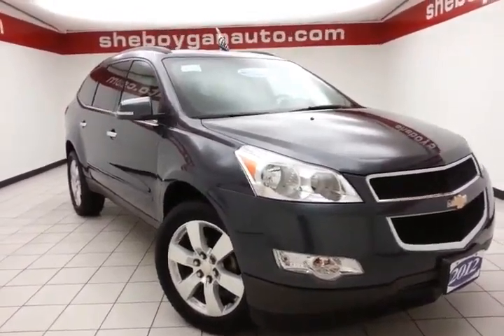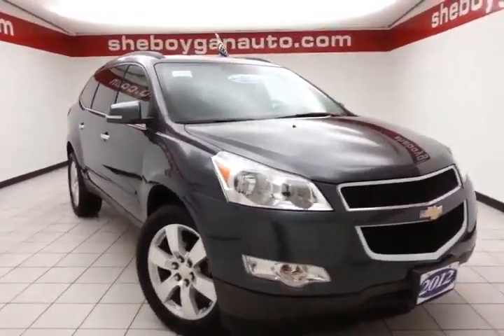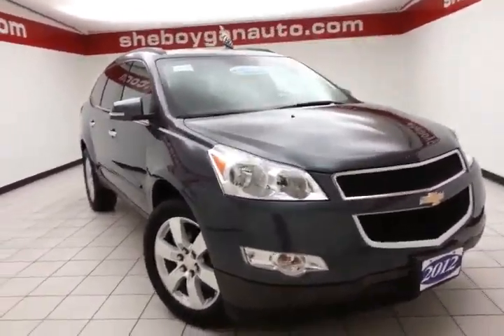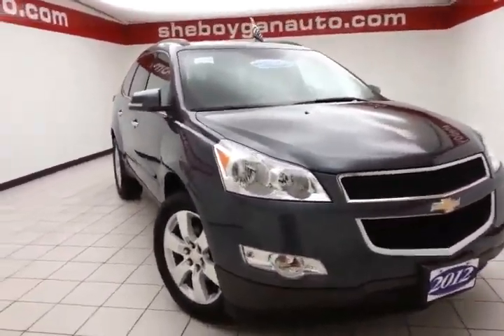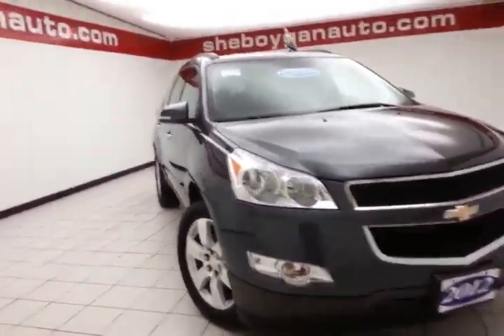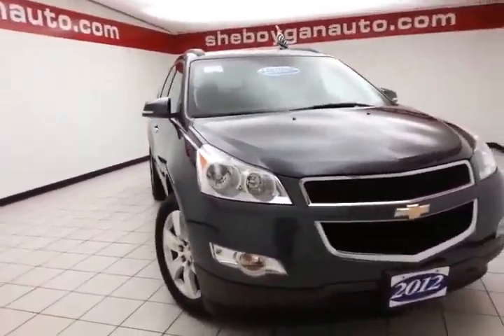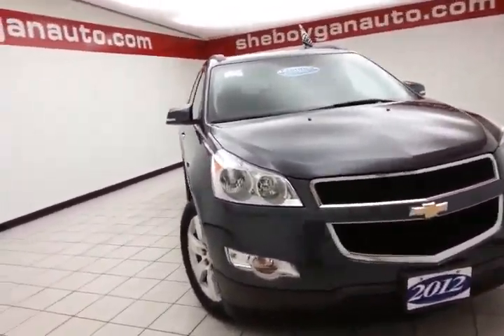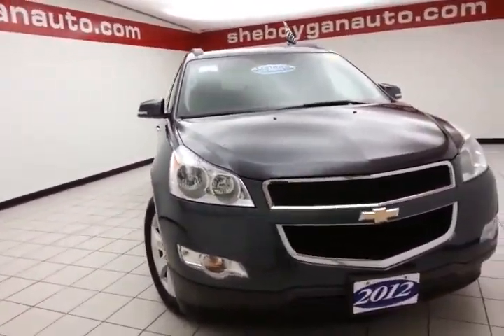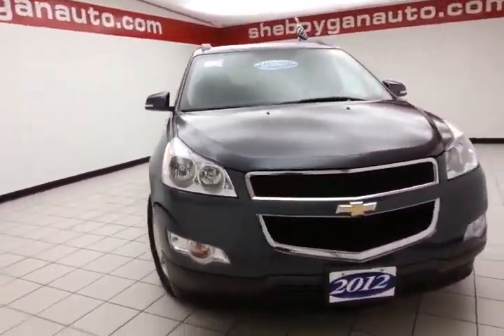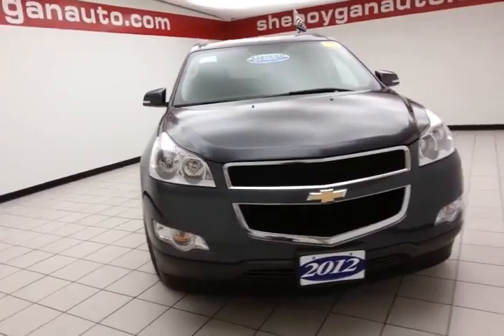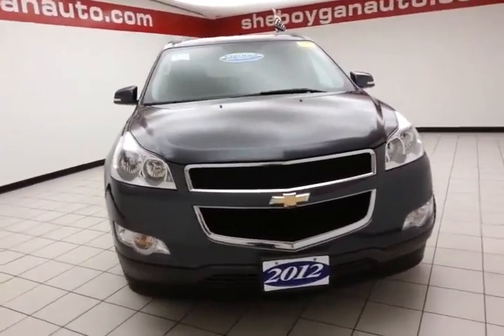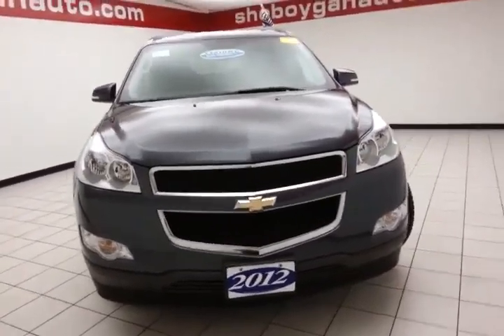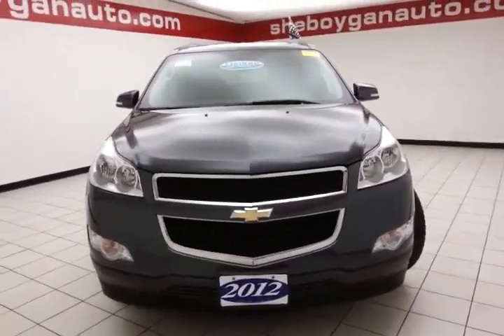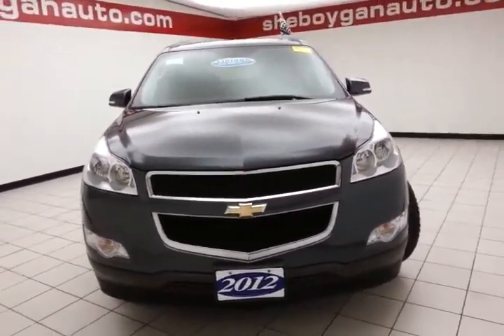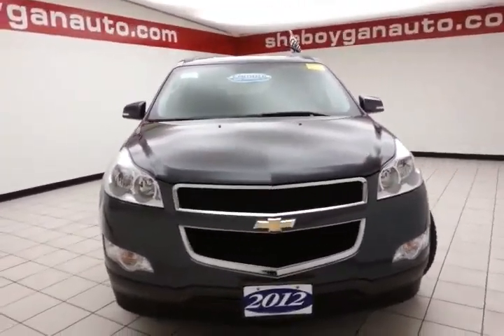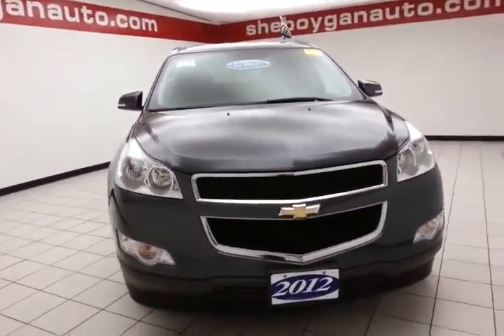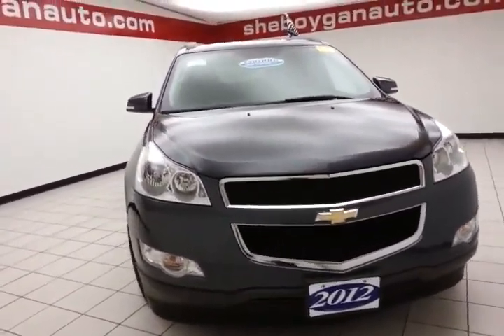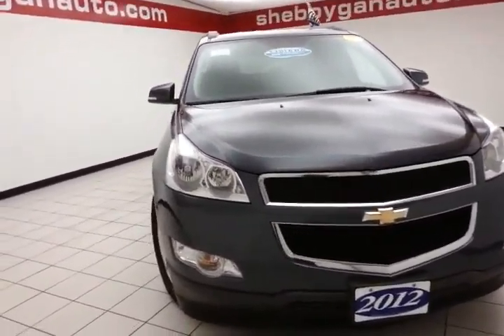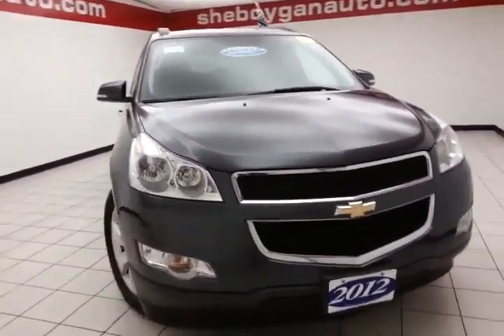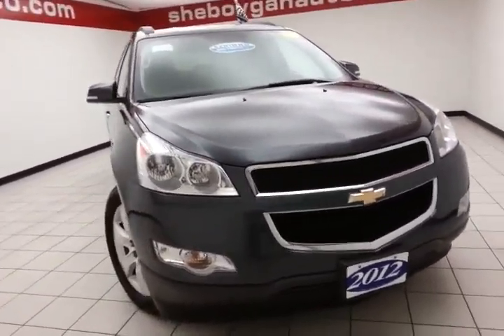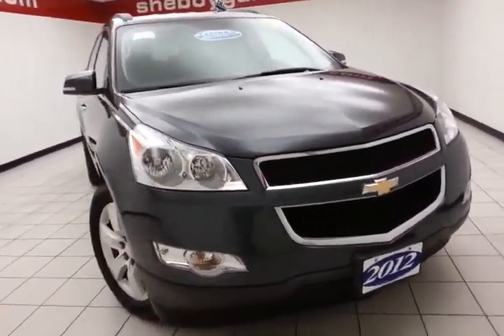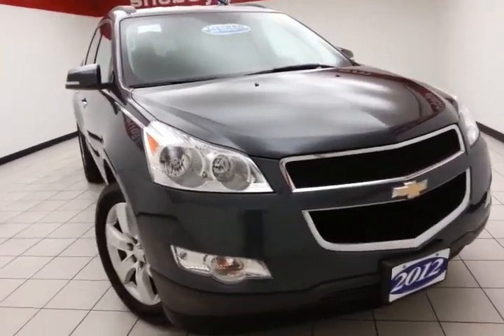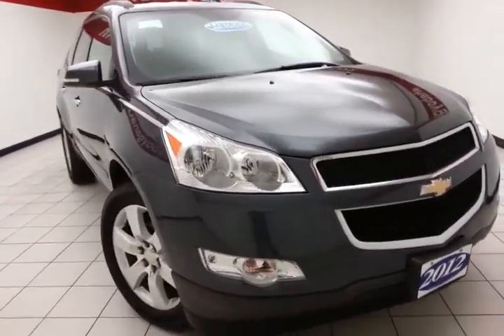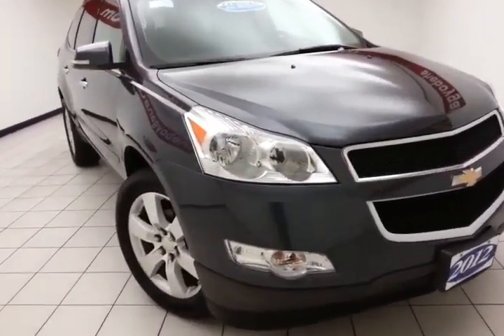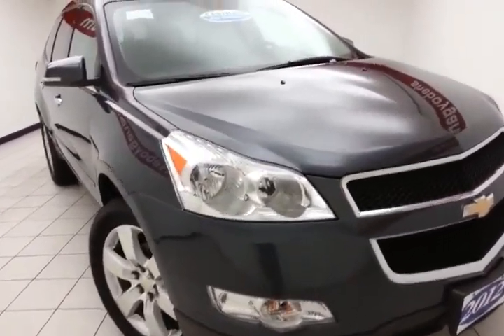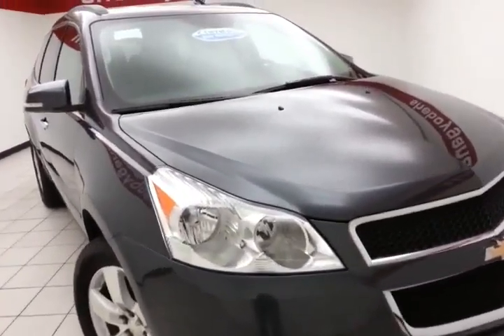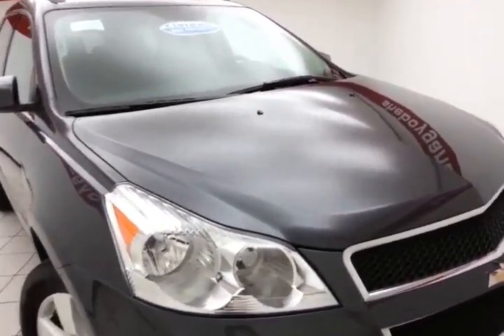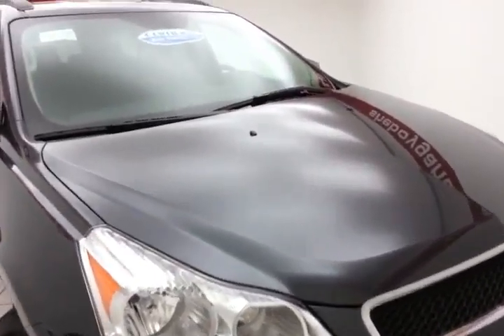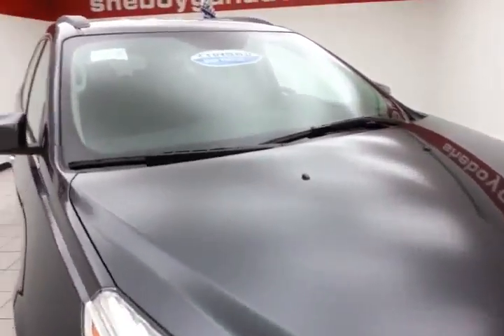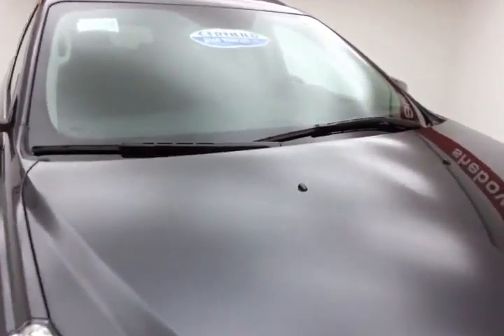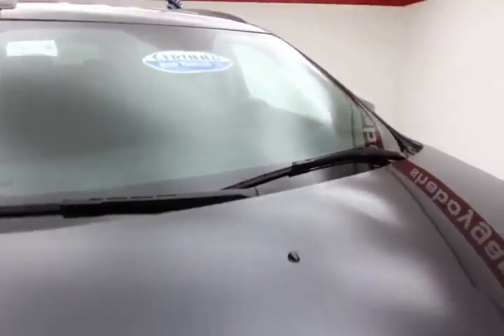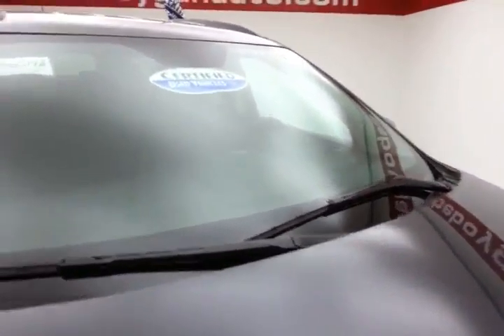Welcome to Sheboygan Chevrolet Chrysler Center. Today's special is a low mileage 2012 Chevy Traverse LT, stock number B6014A. Only 45,000 miles on this local trade. It comes to us with a clean AutoCheck history report, cyber gray metallic in color.